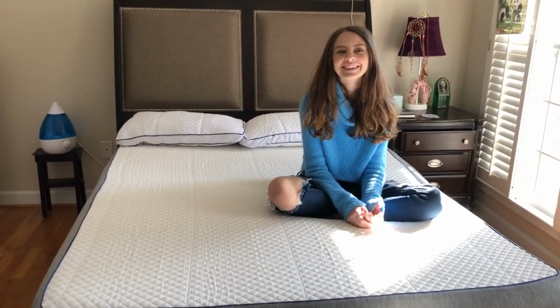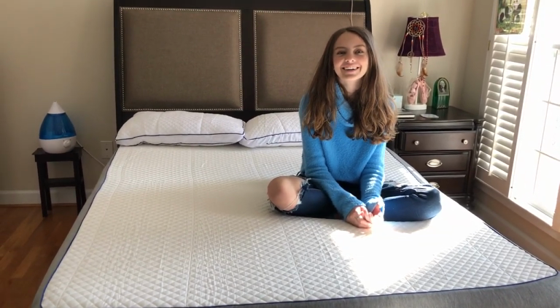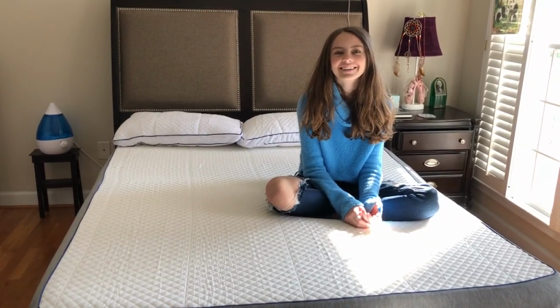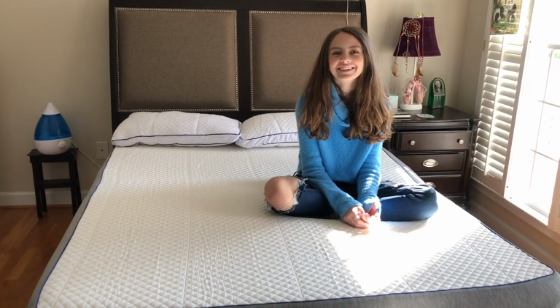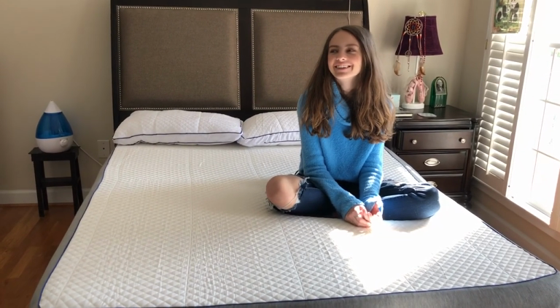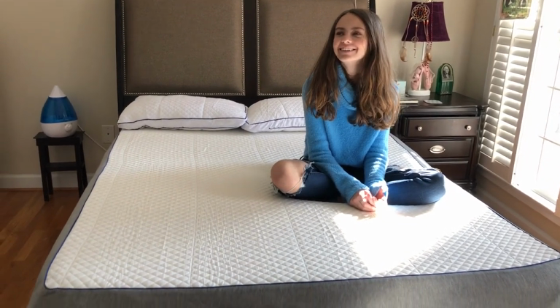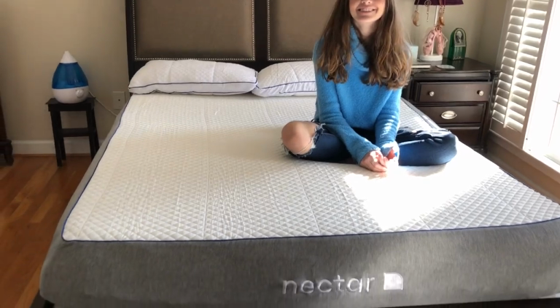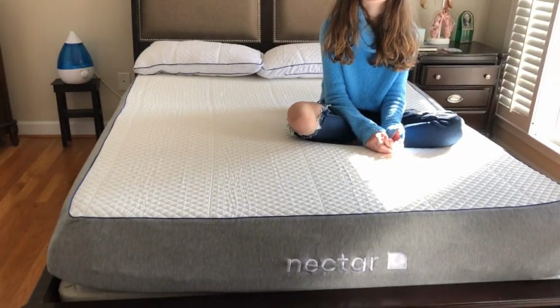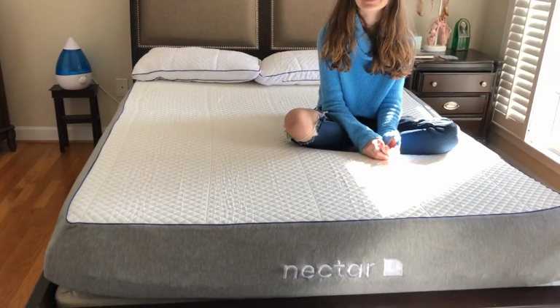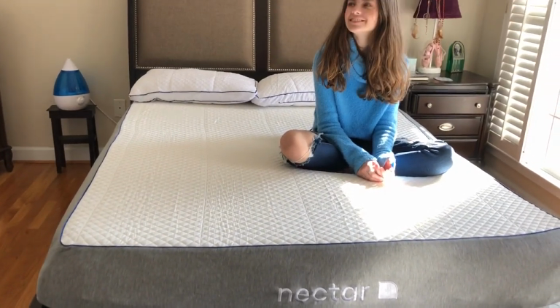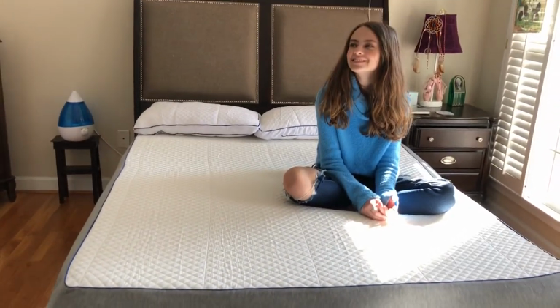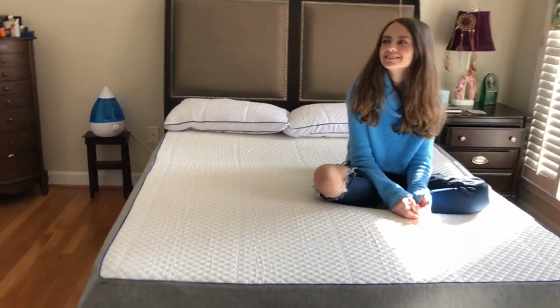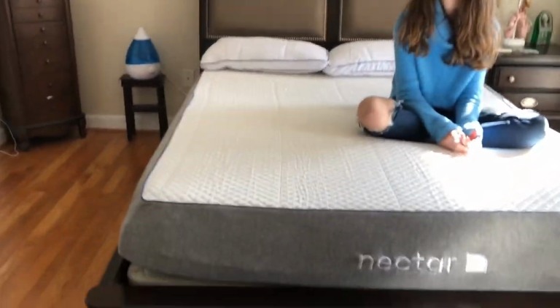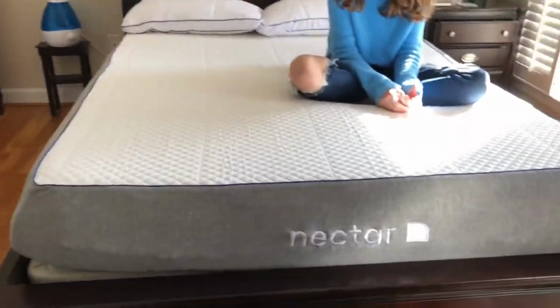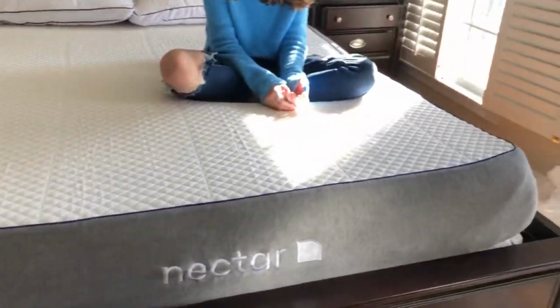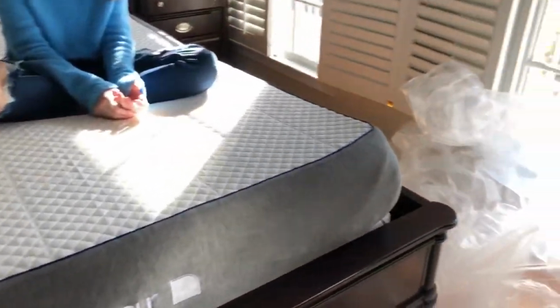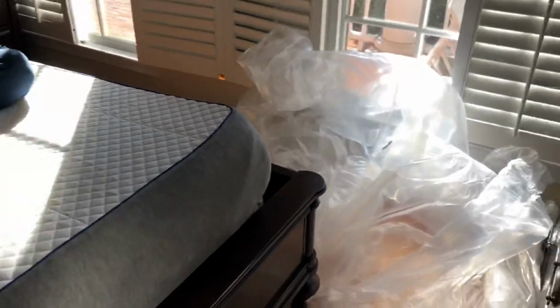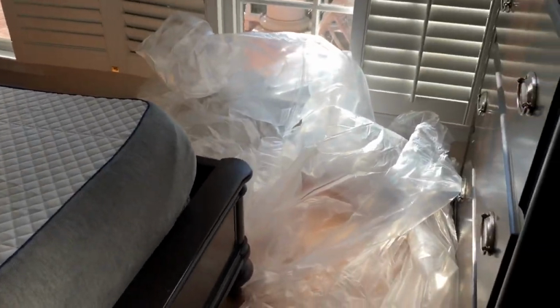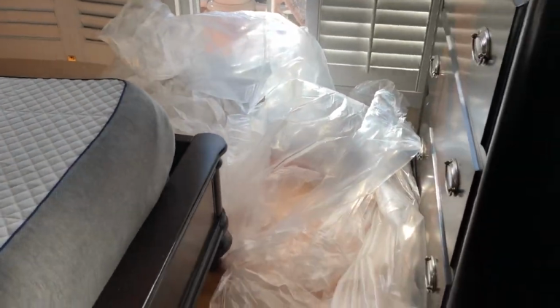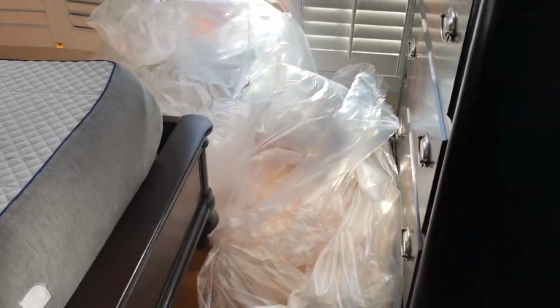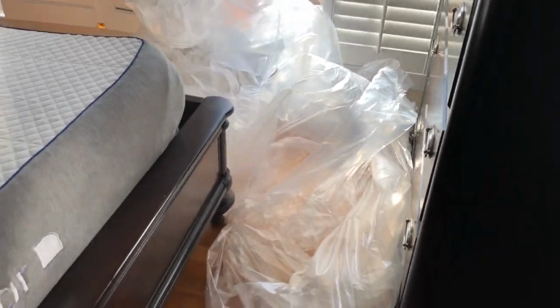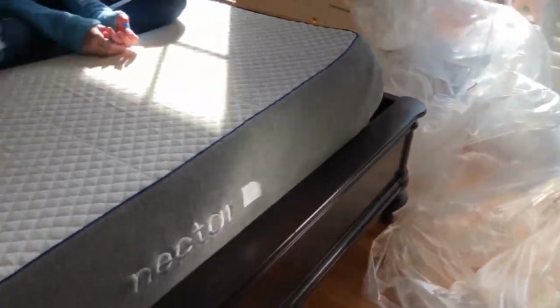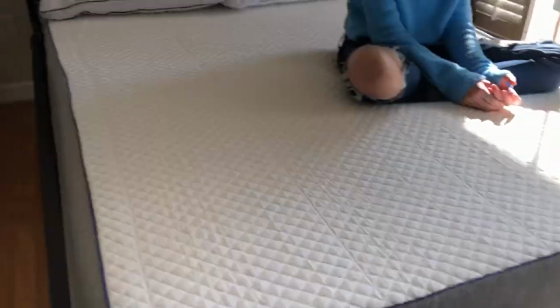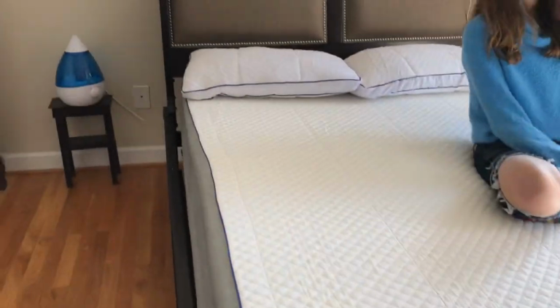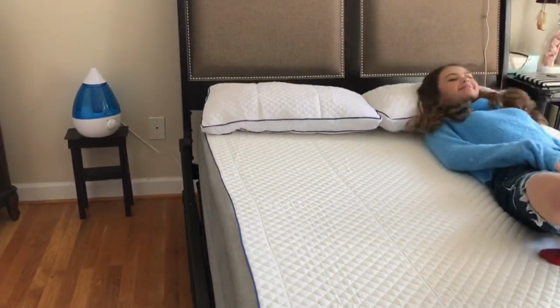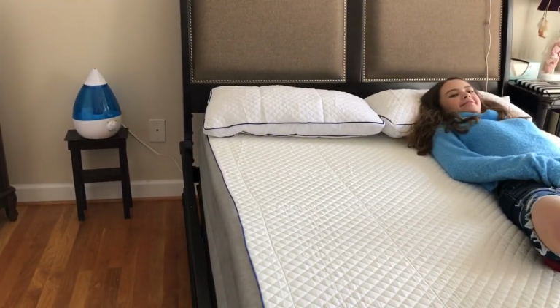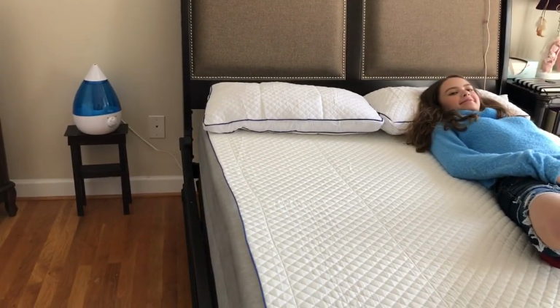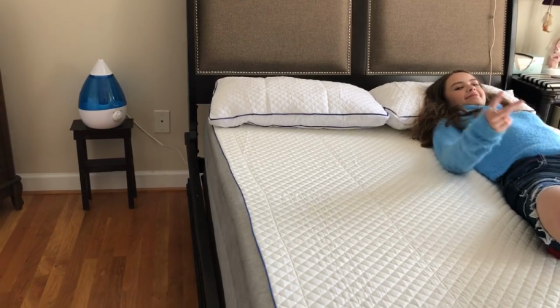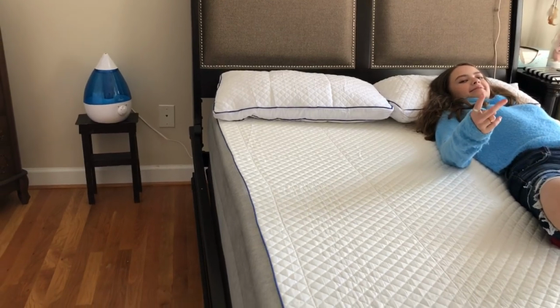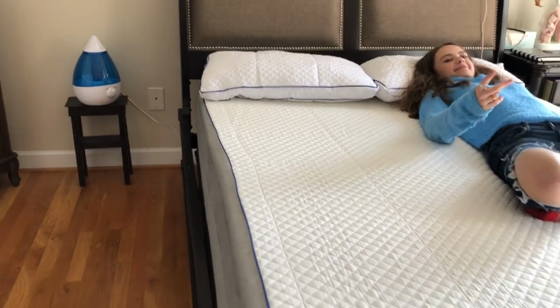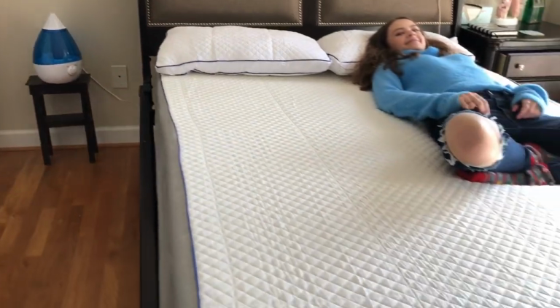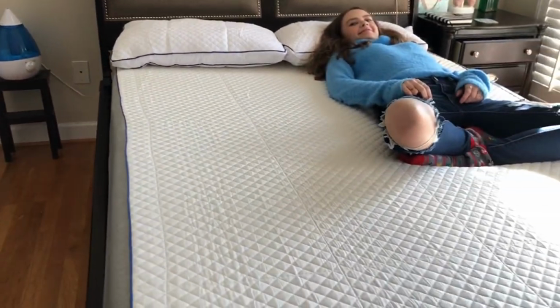As you can see, this is not a sponsored, paid-for advertisement. What do you think — comfortable already? Yeah. Test the pillow that comes with it. Well, there you have it — unboxing of a Nectar bed. And there's what's left to throw away. Peace out.